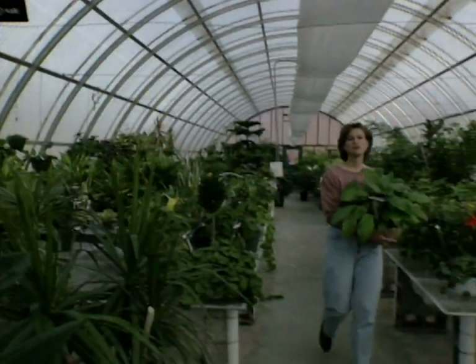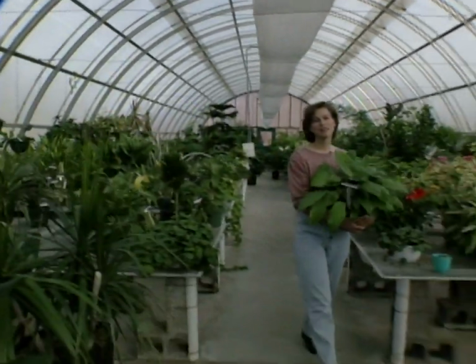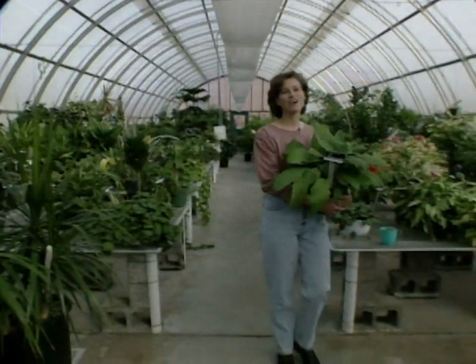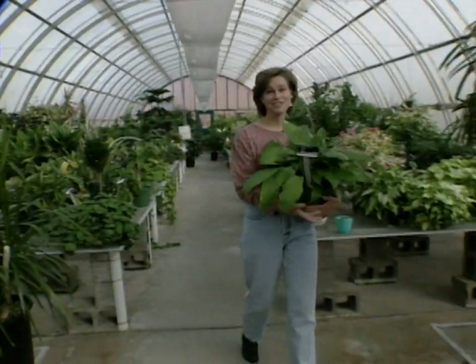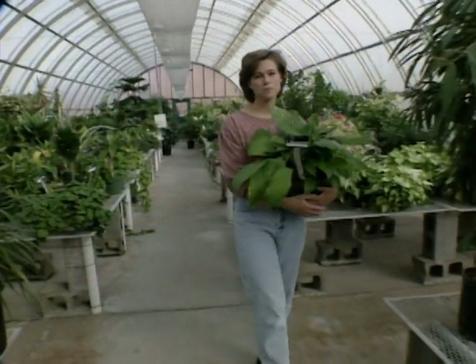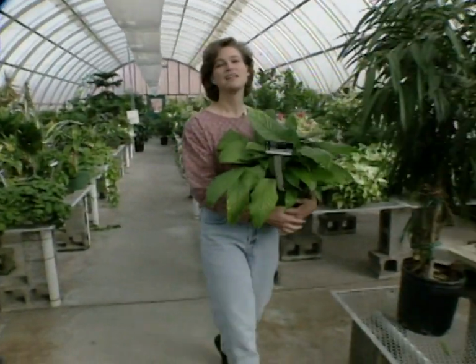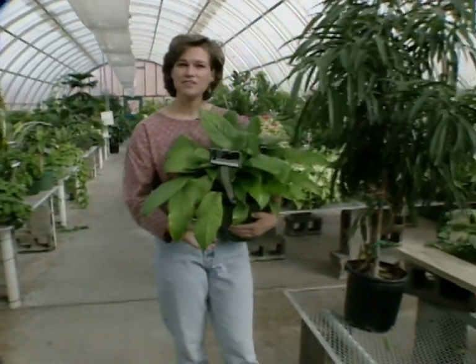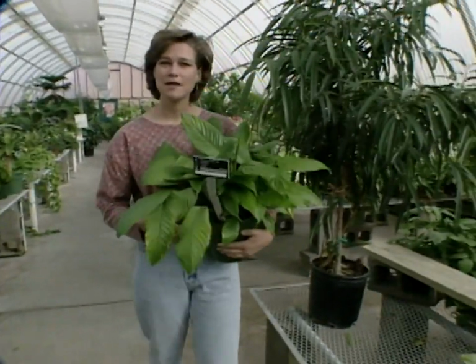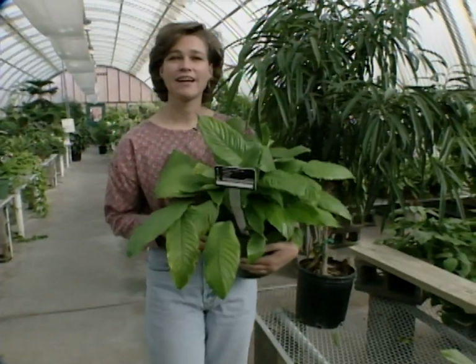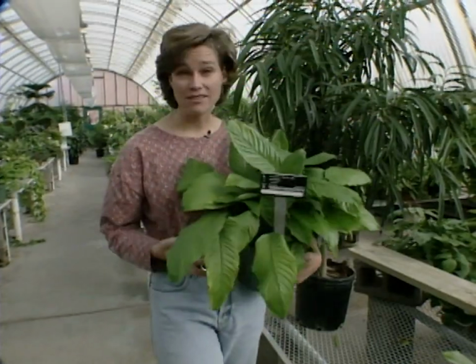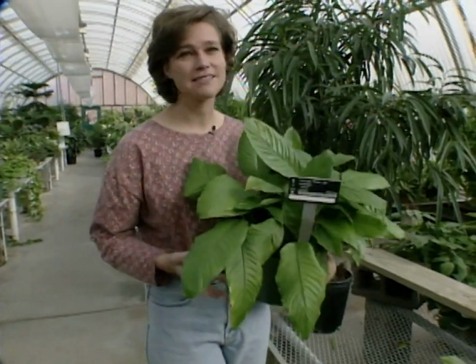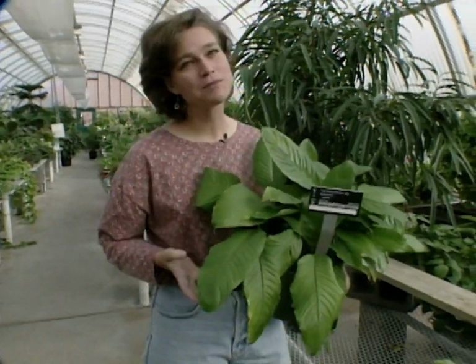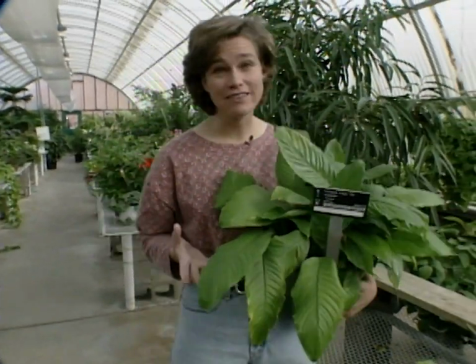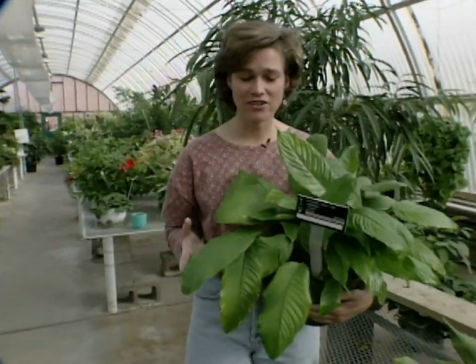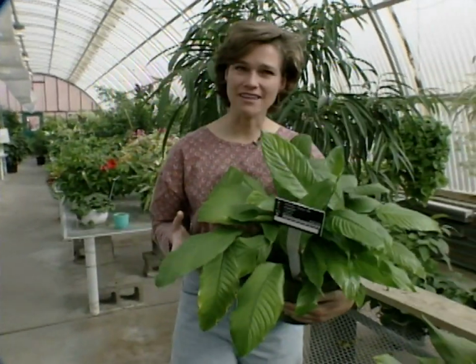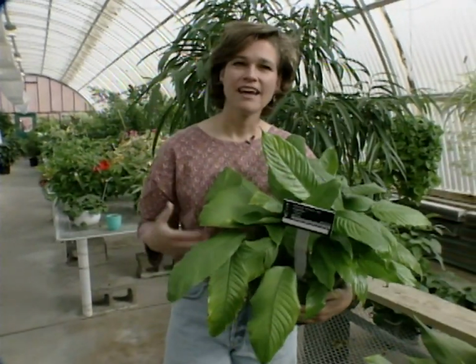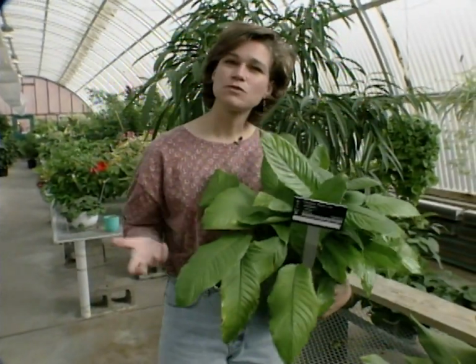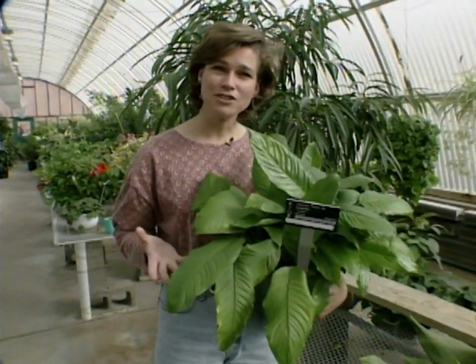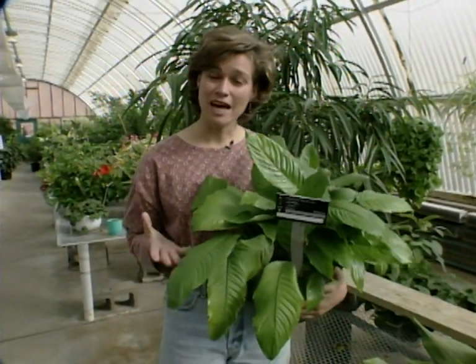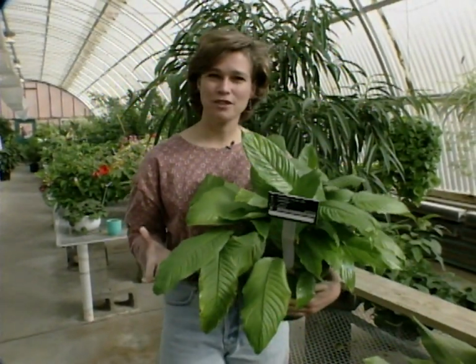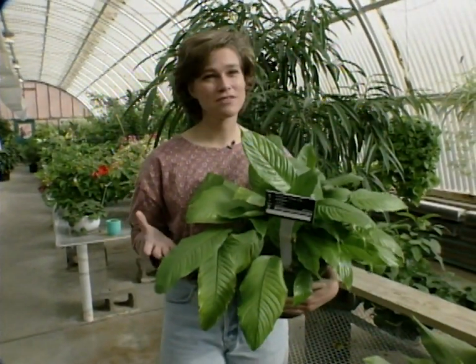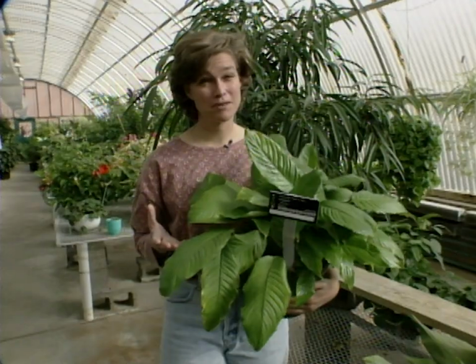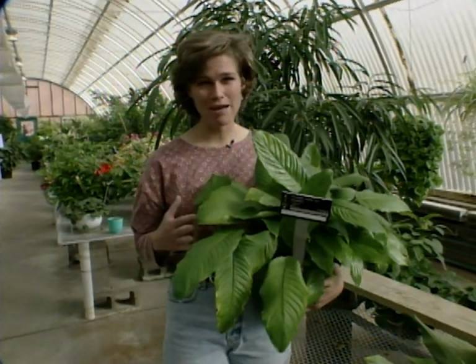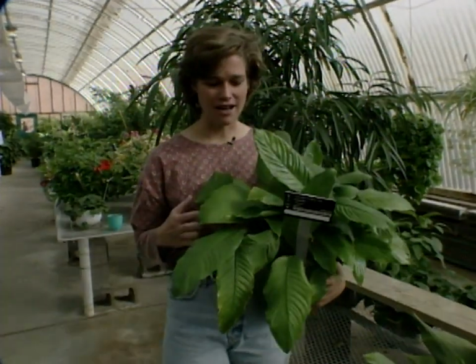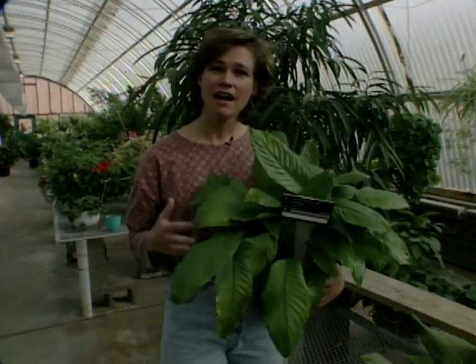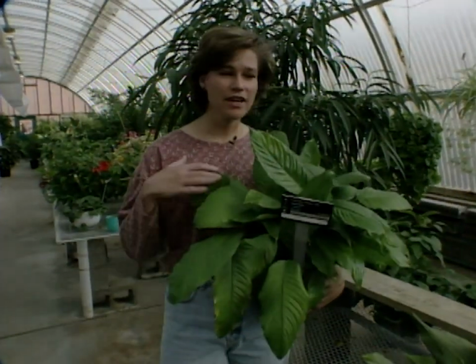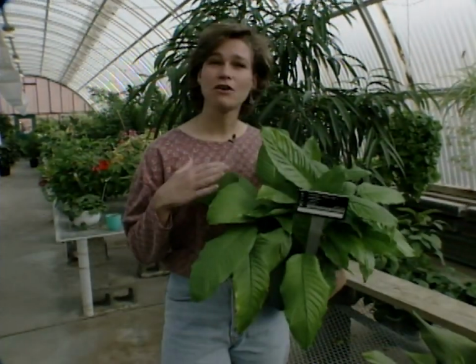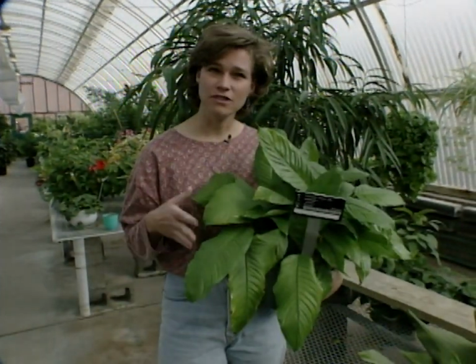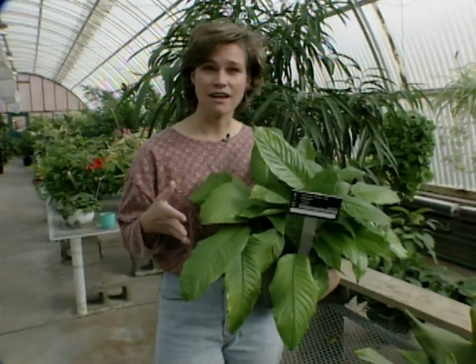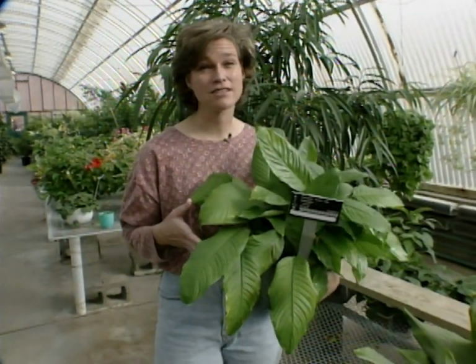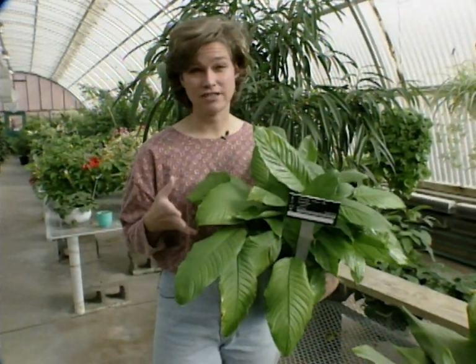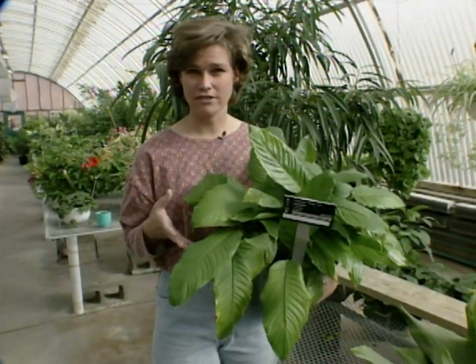You might recall earlier this spring, Sue did a segment on how houseplants can help to clean the air in your house. And since we're approaching the time of year when most of us spend more time indoors, I thought I'd go over a few of the houseplants that are easier to grow.